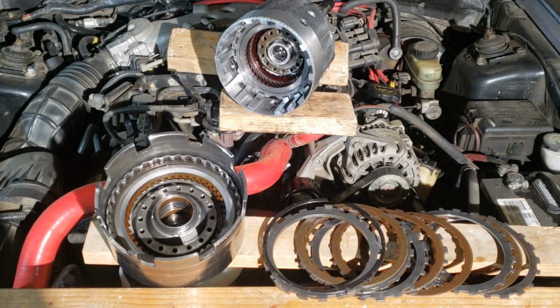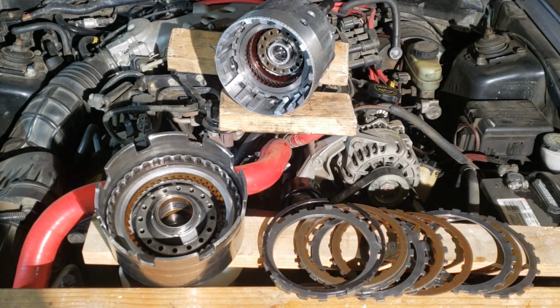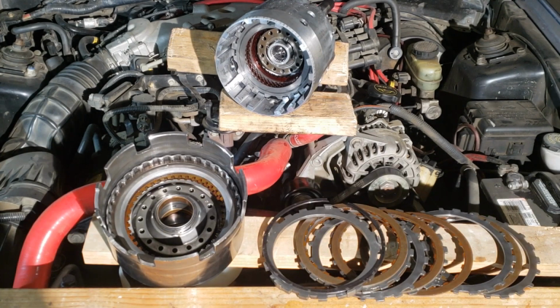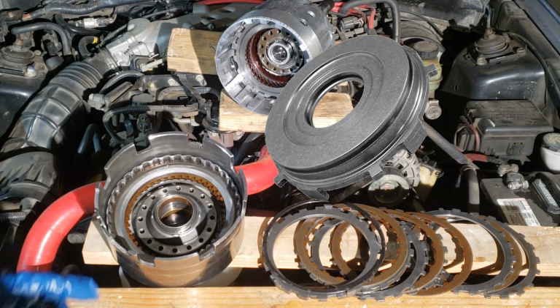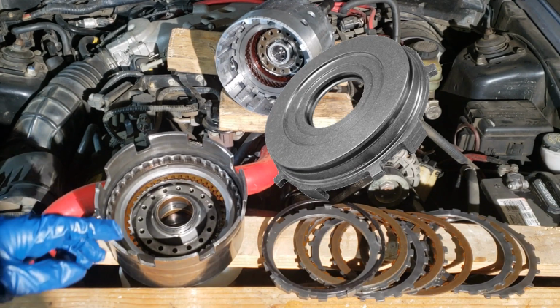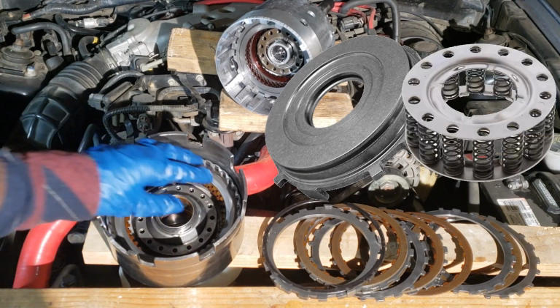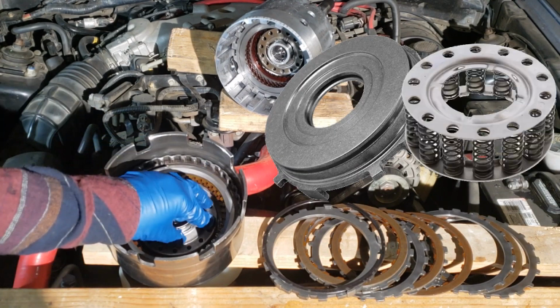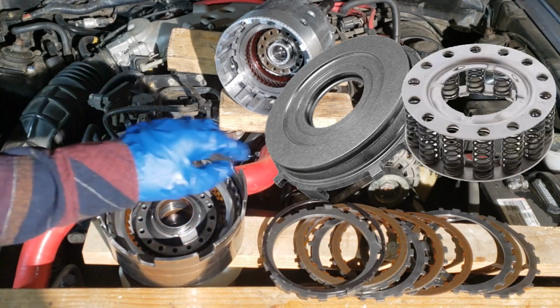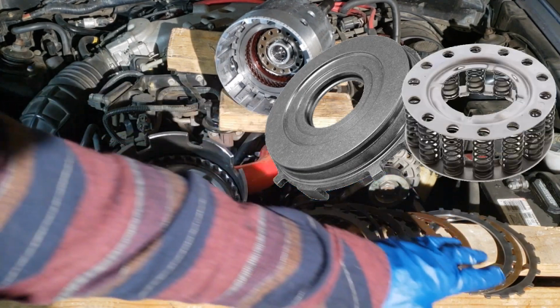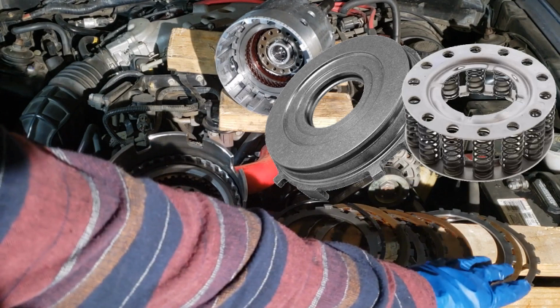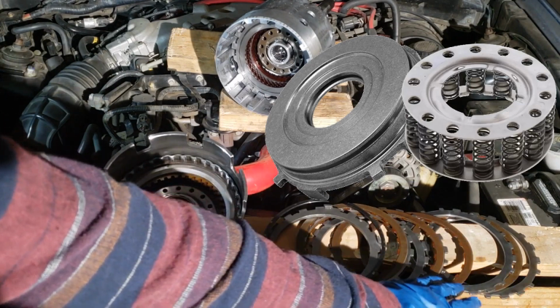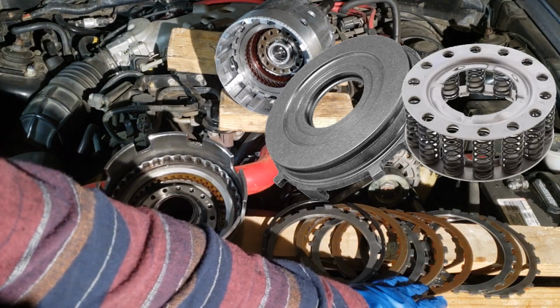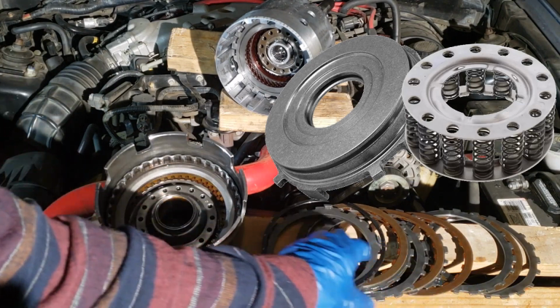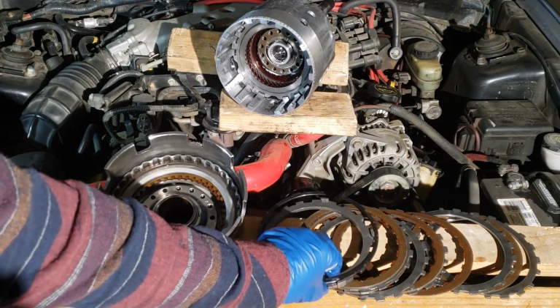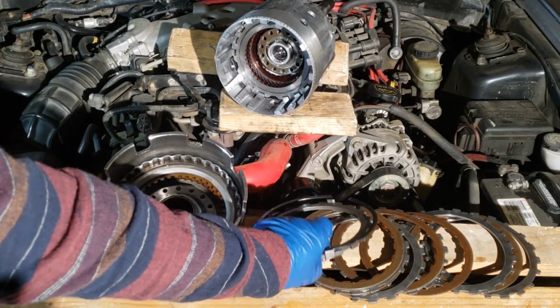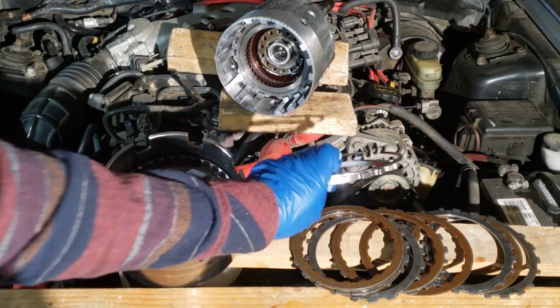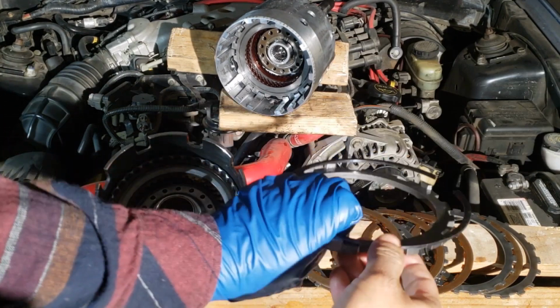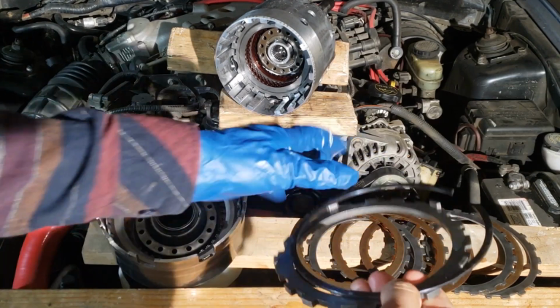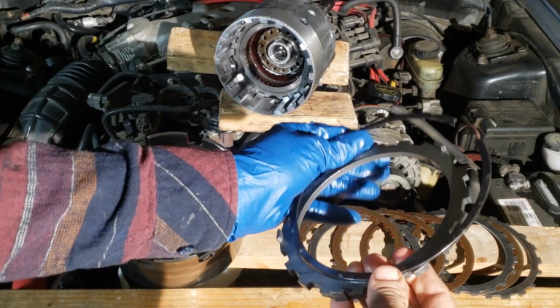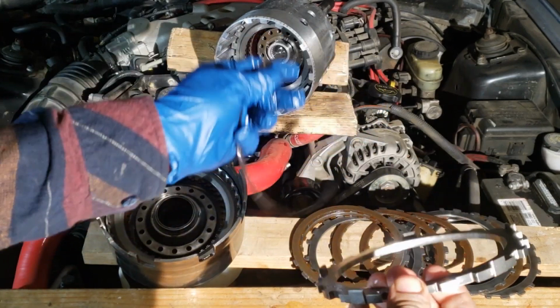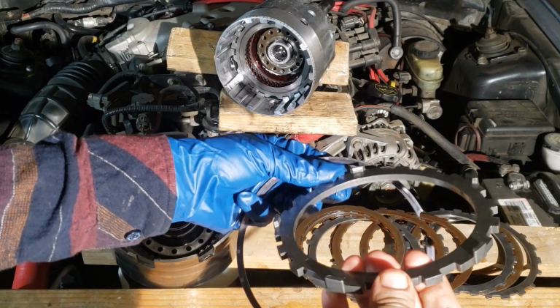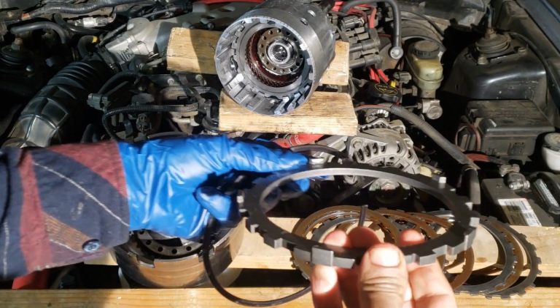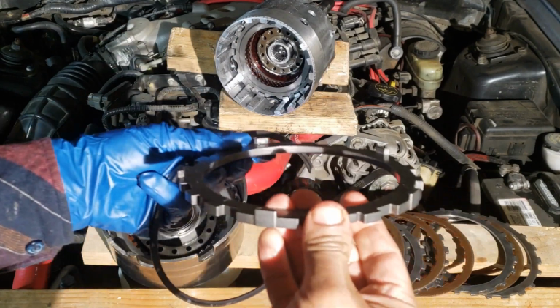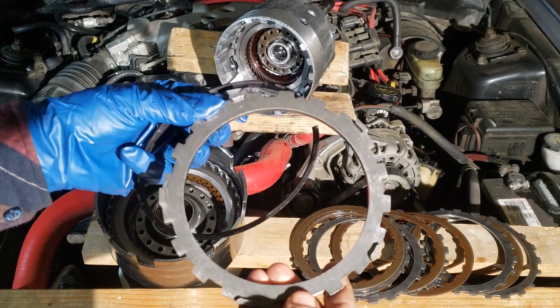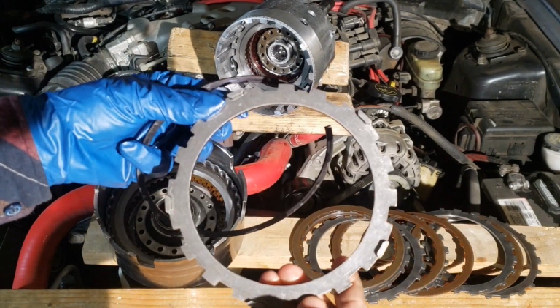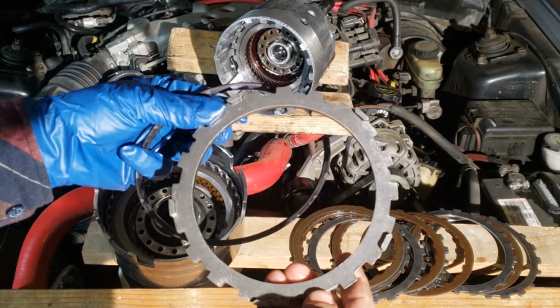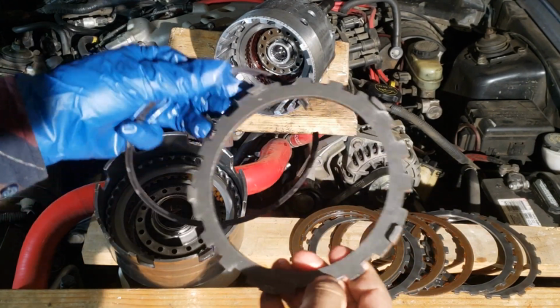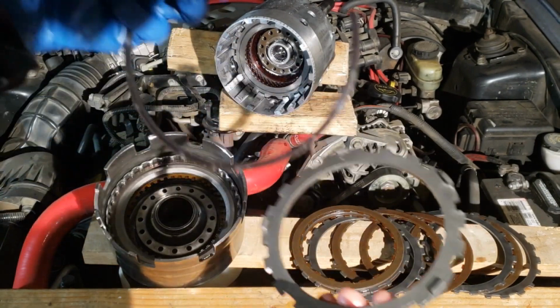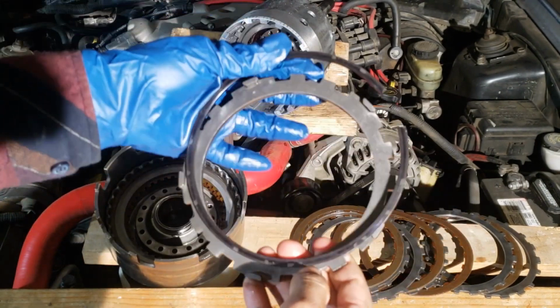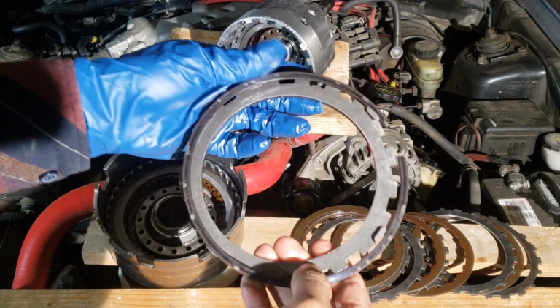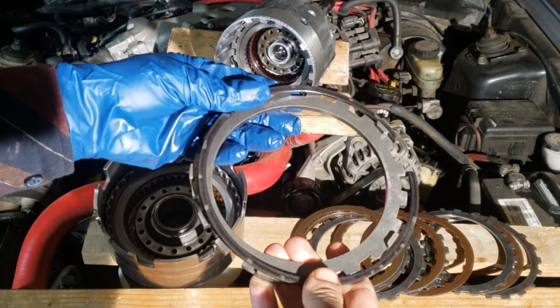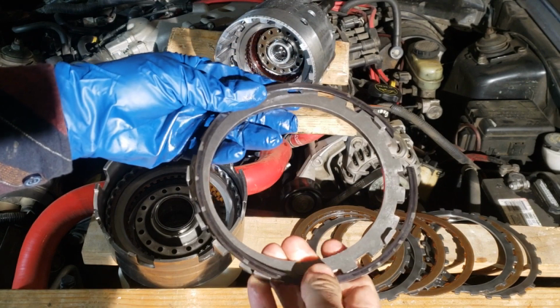The clutch pack consists of a piston, return spring, and alternating friction and steel discs. There's also a big thick steel plate called the pressure plate, and everything's held together by a snap ring.